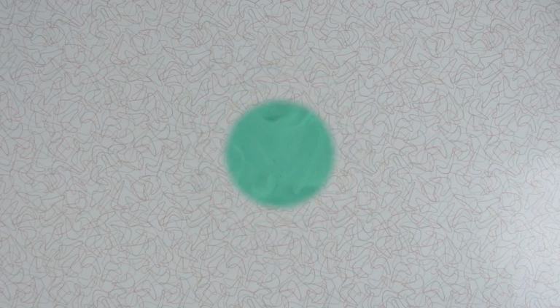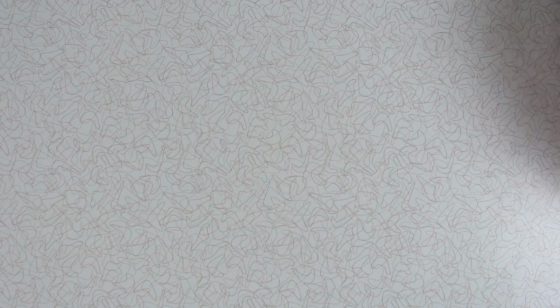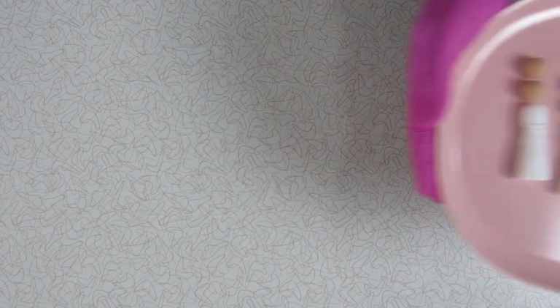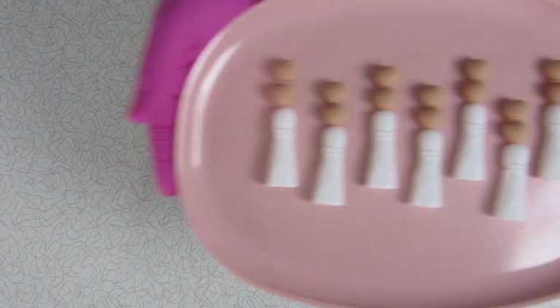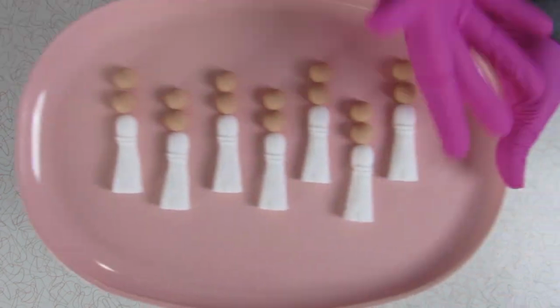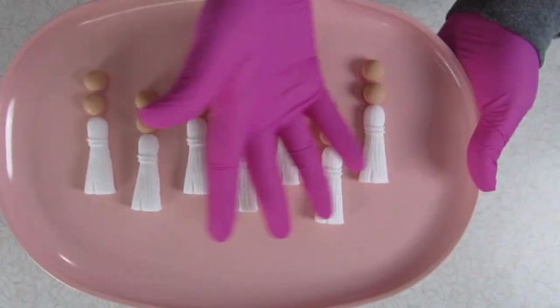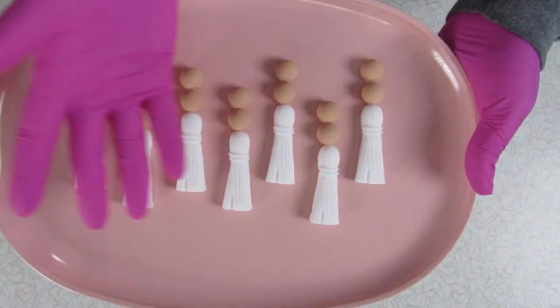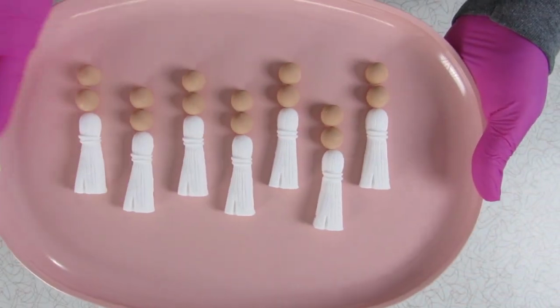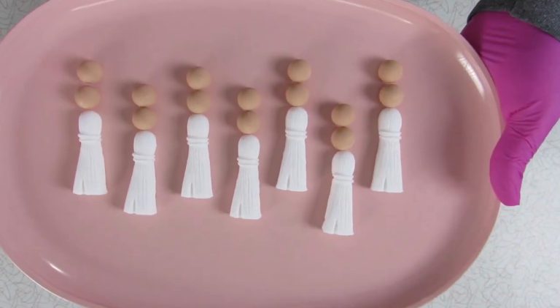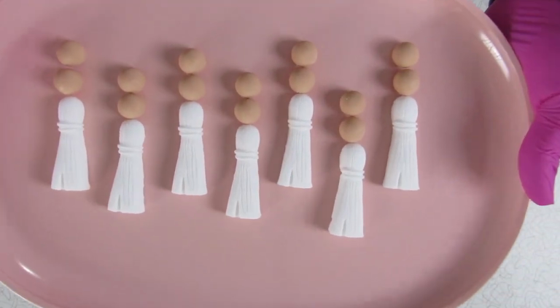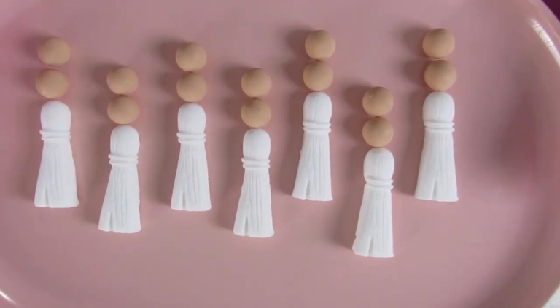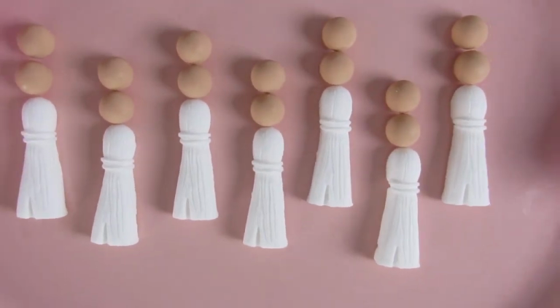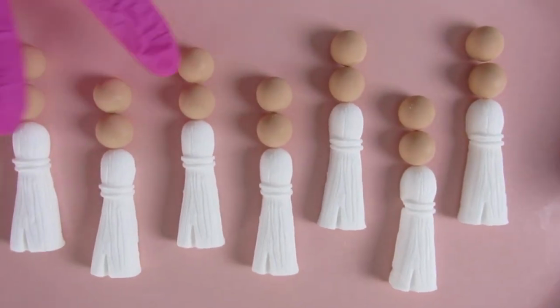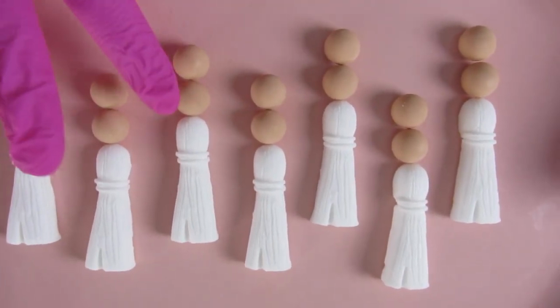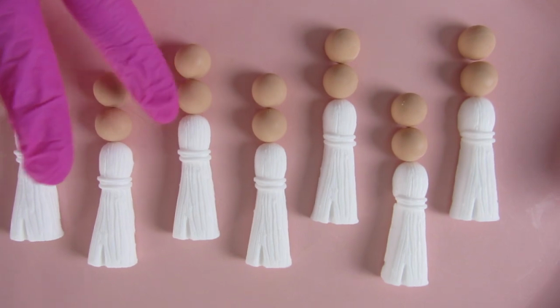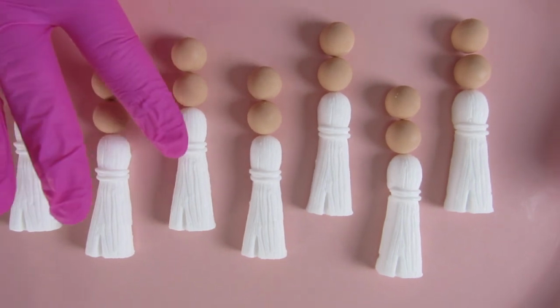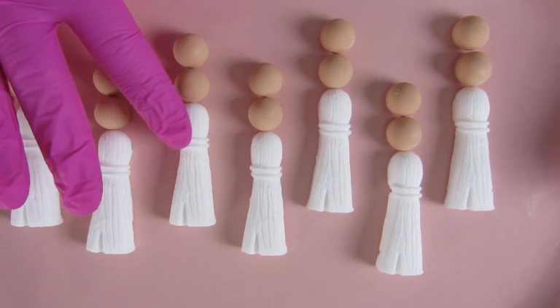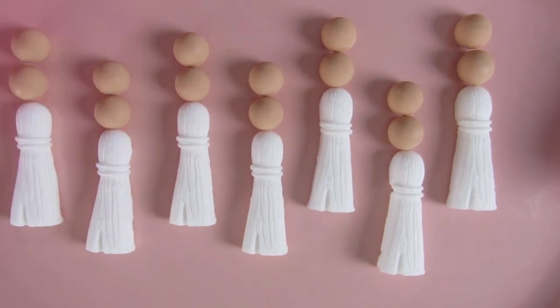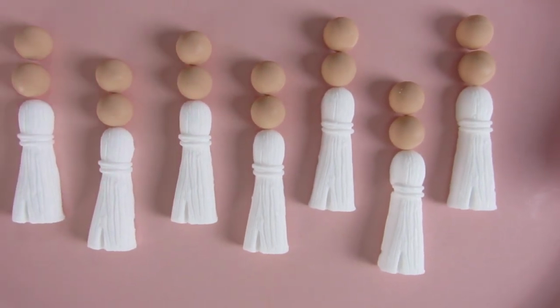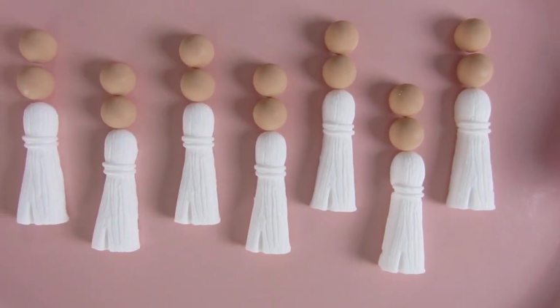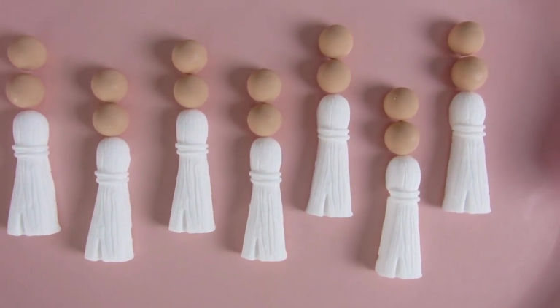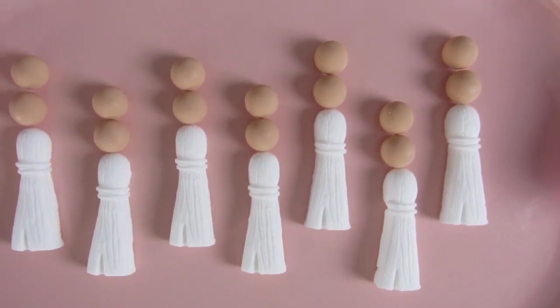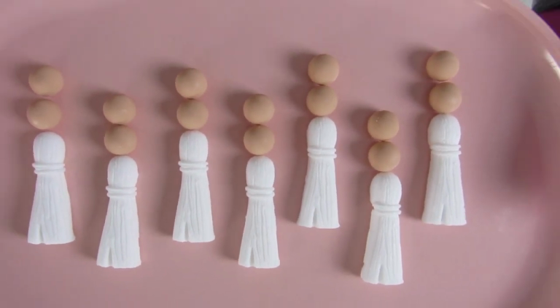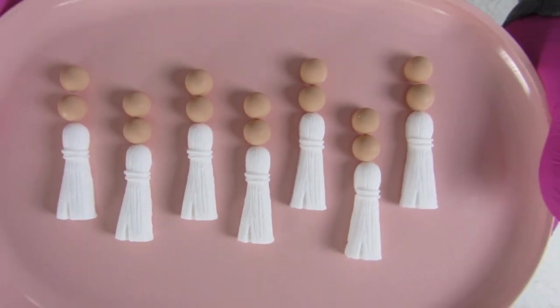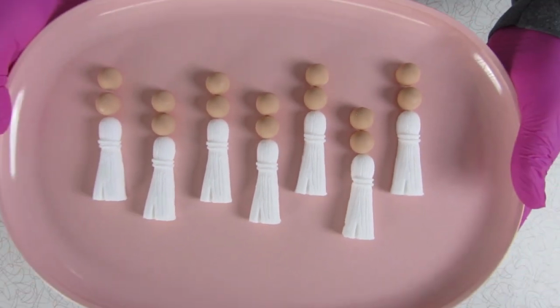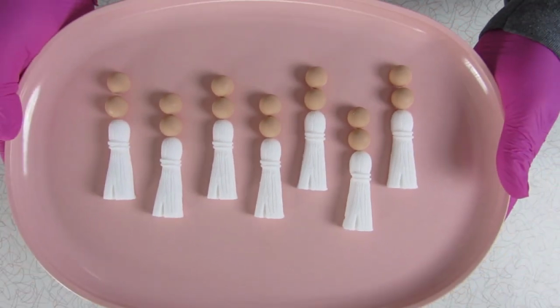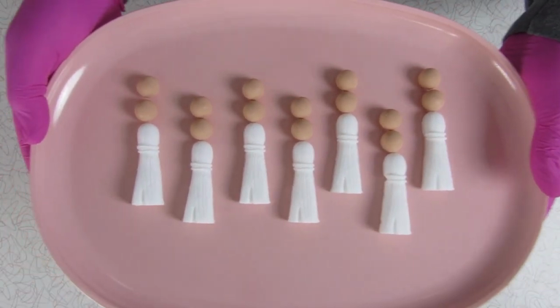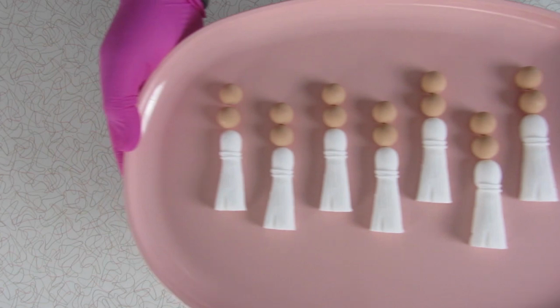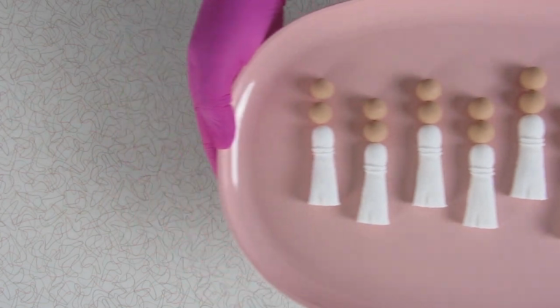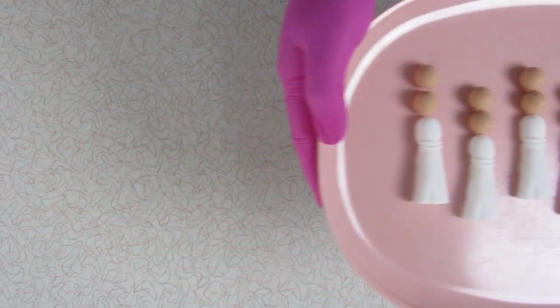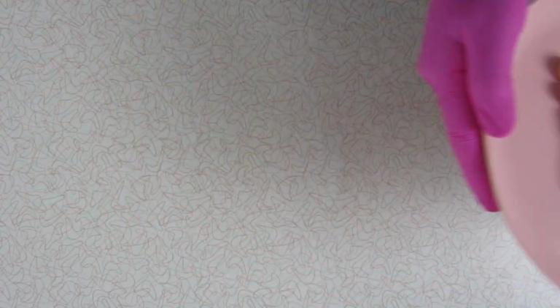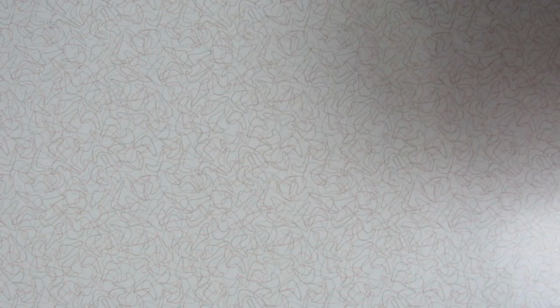It's time to play What's On My Embed Tray! I have some cold-processed wooden beads and some white melt-and-pour tassels. Thanks for playing!